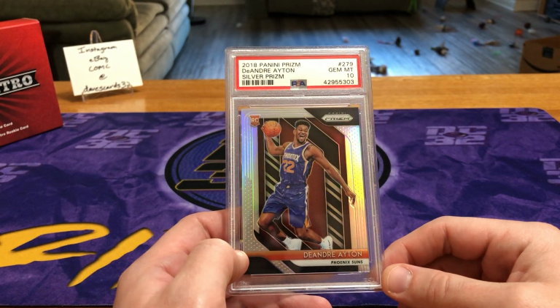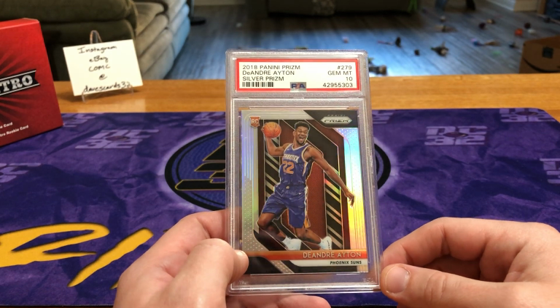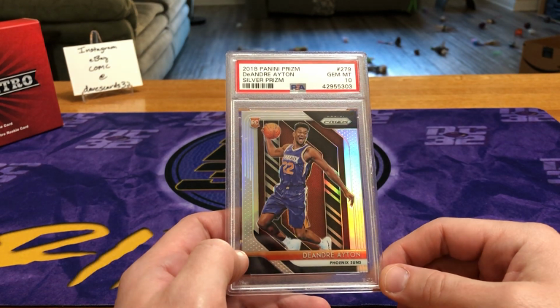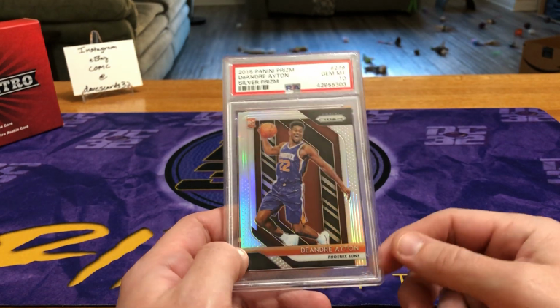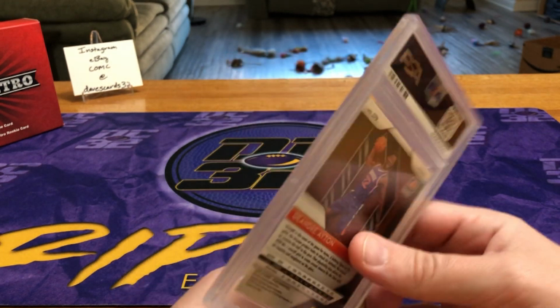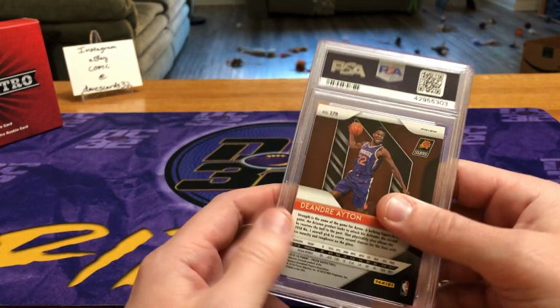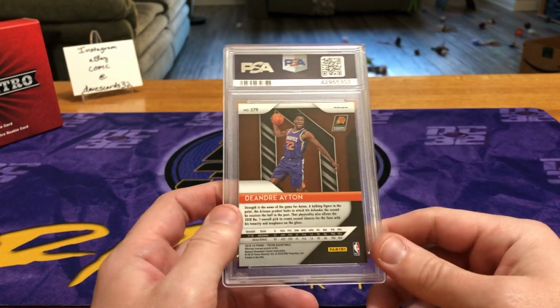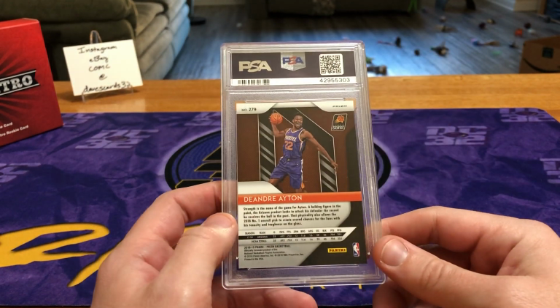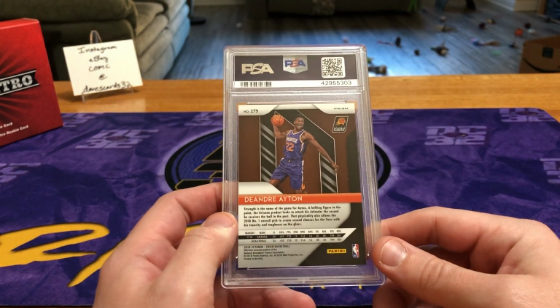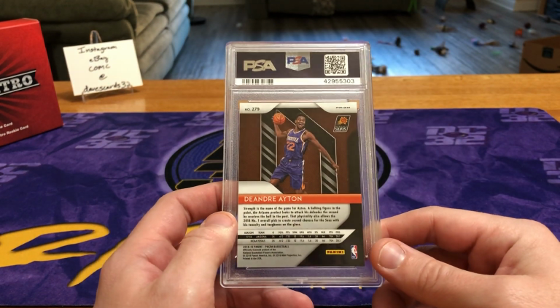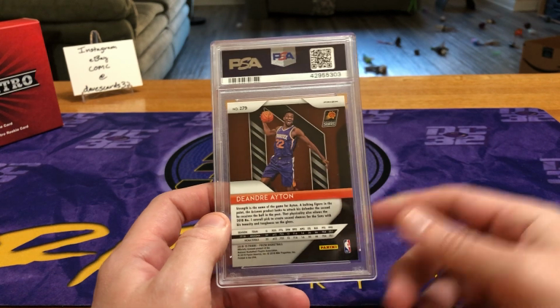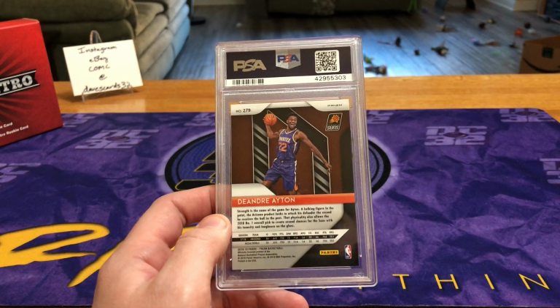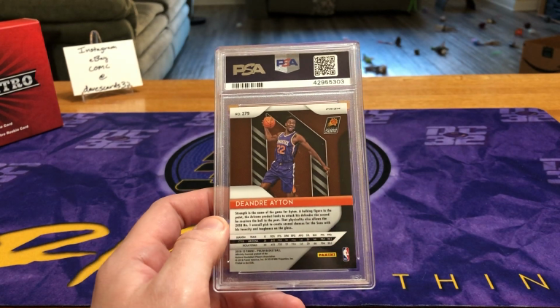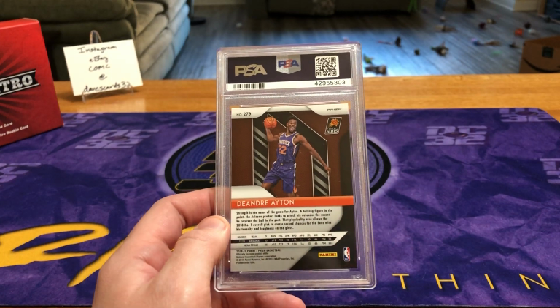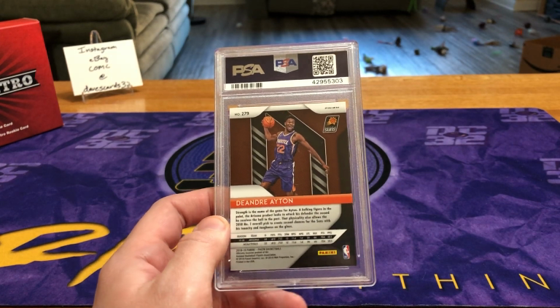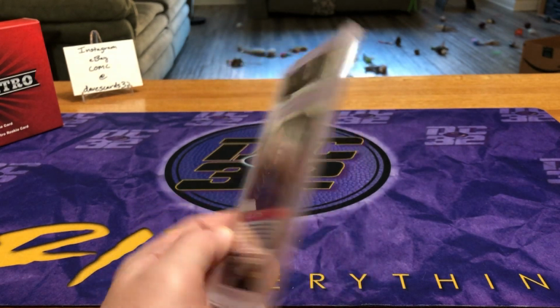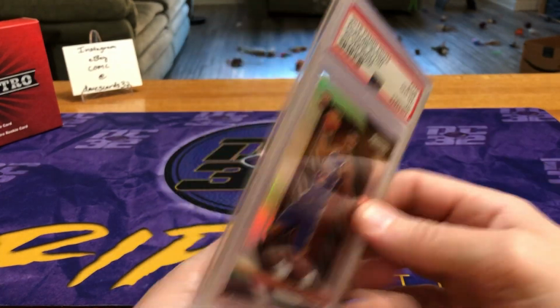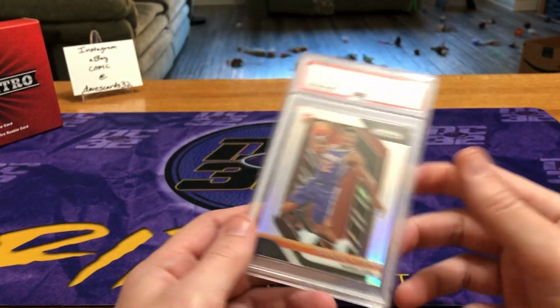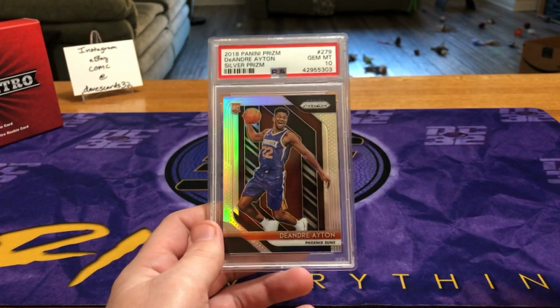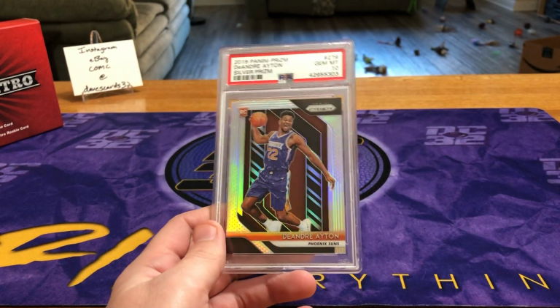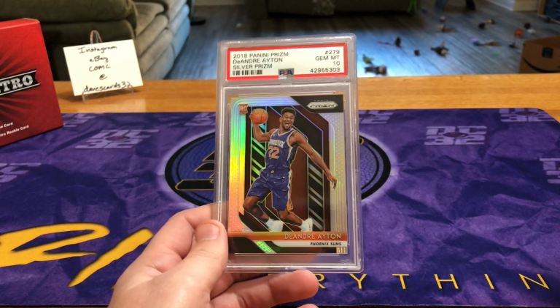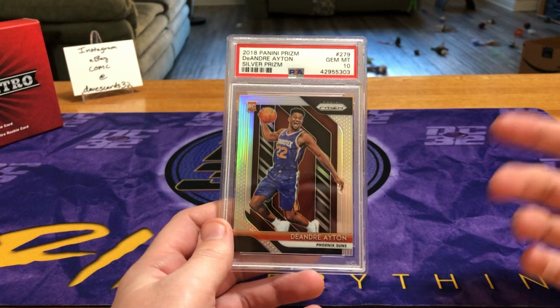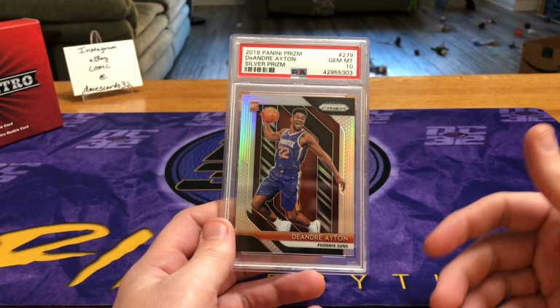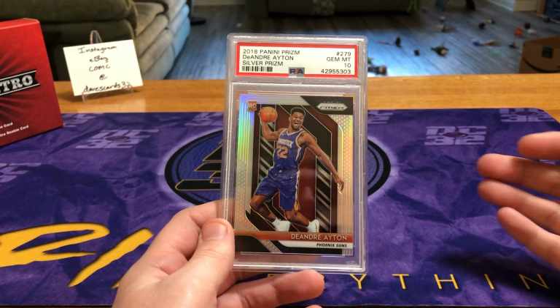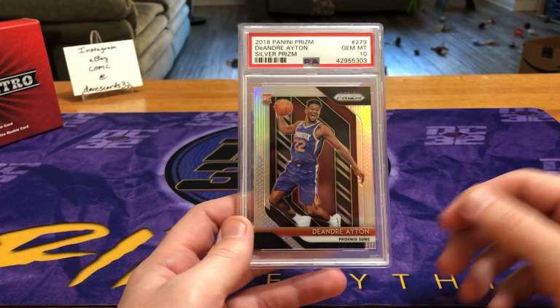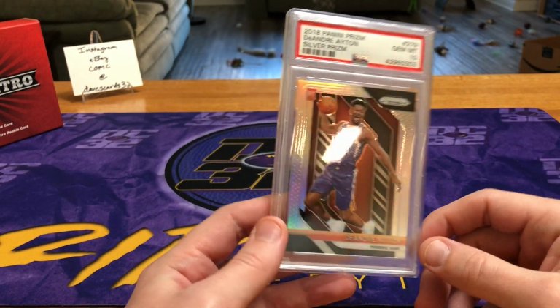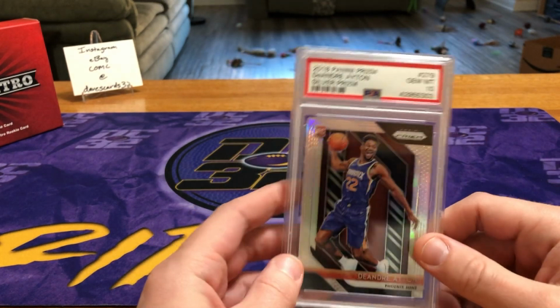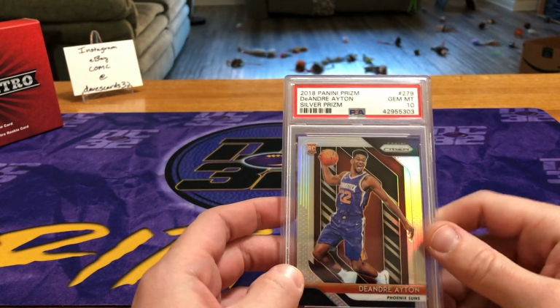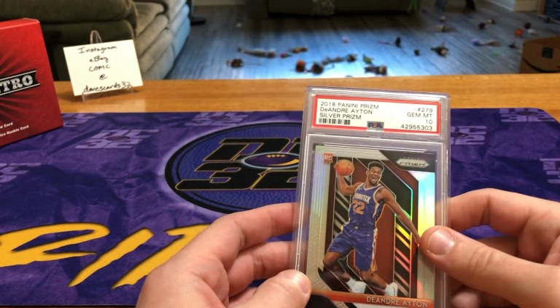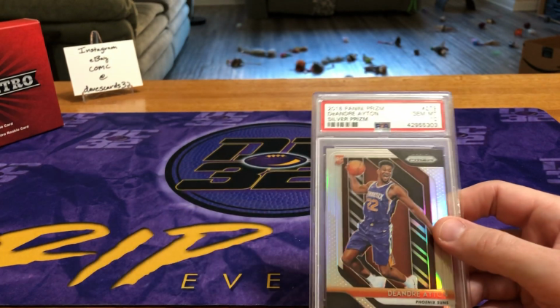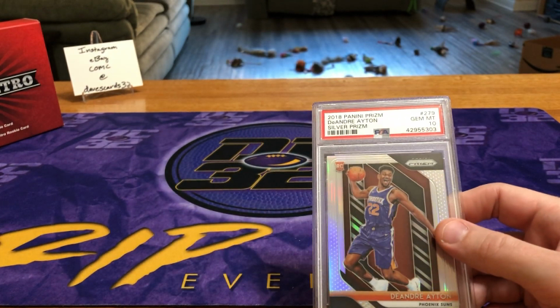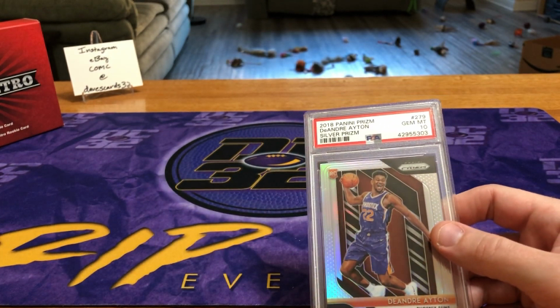Especially if the Suns can start making the playoffs in the future. Deandre Ayton silver — I'm not sure where this is at right now, but this was probably around a $50 card over the summer. During the course of the season when he's been healthy he's played really well, so it's coming up there in value.